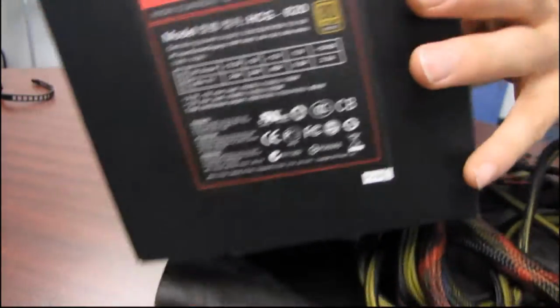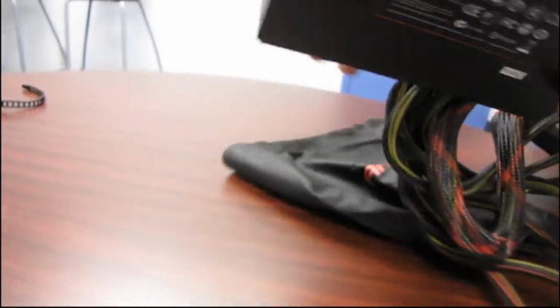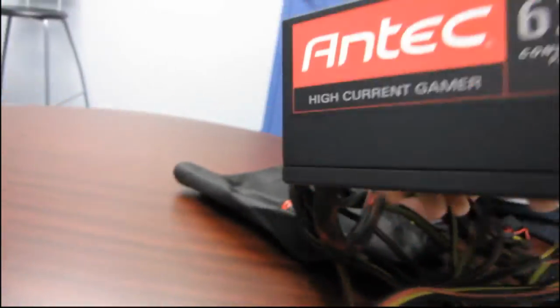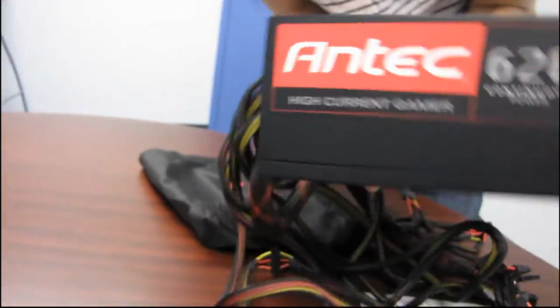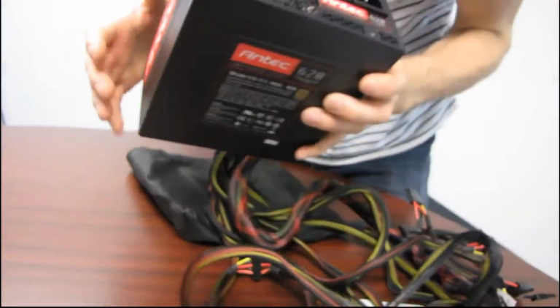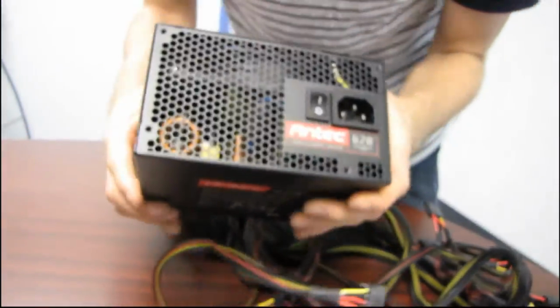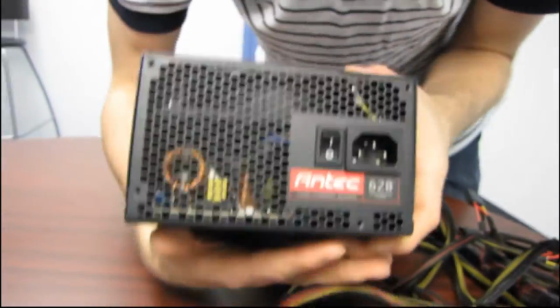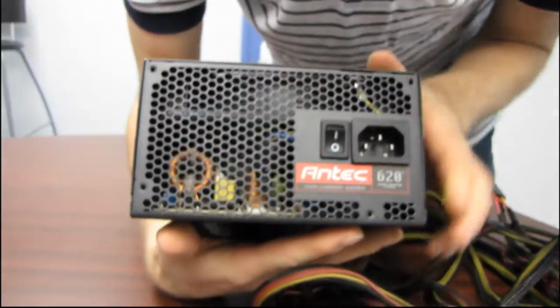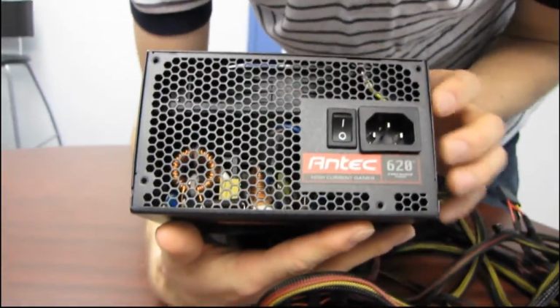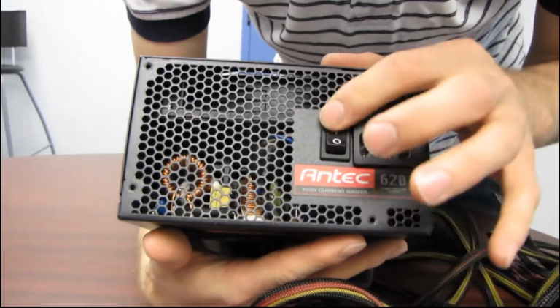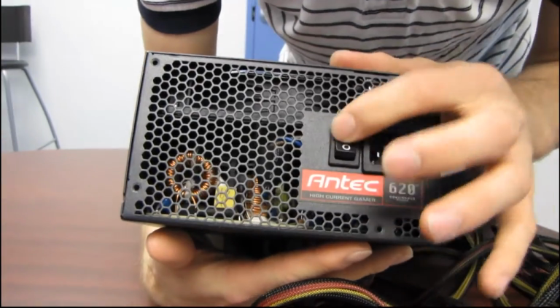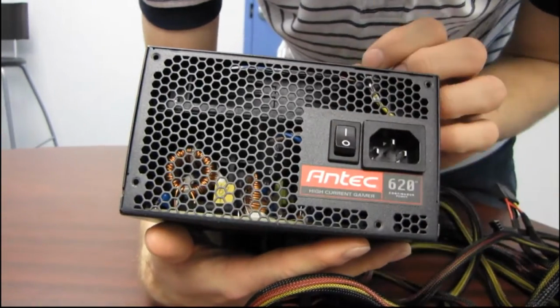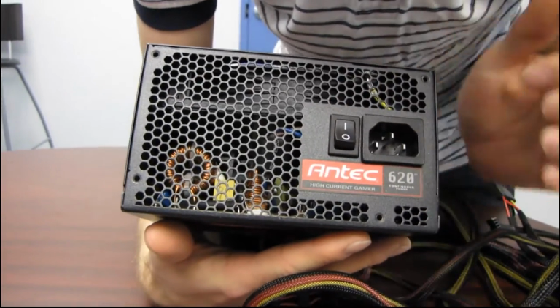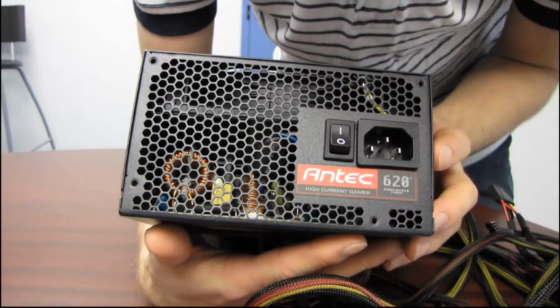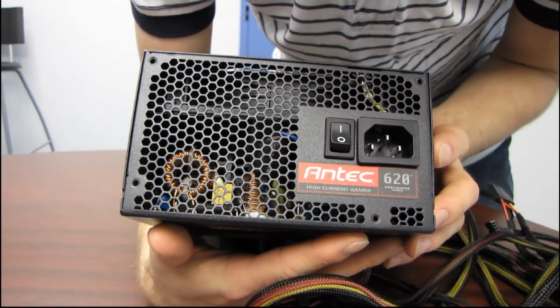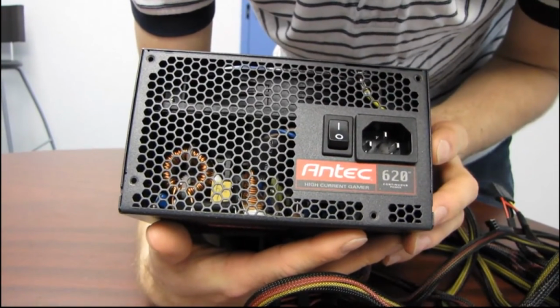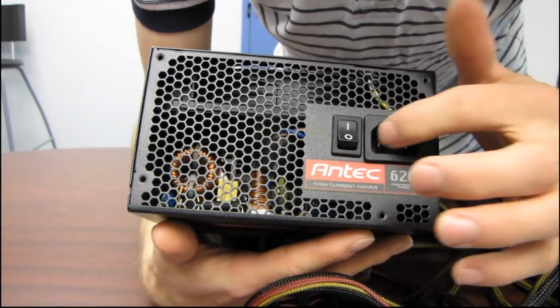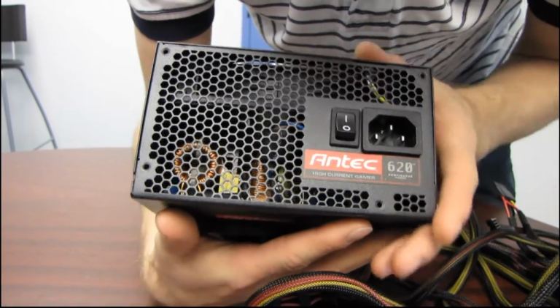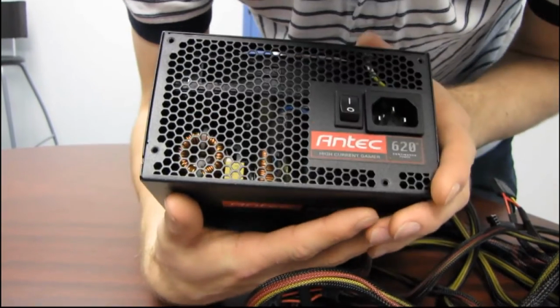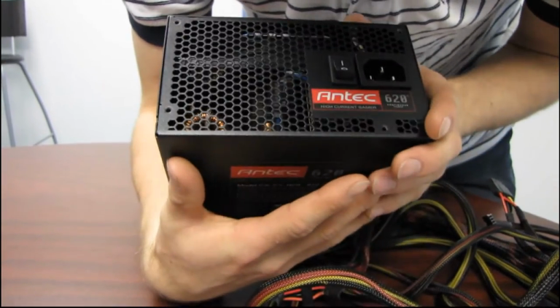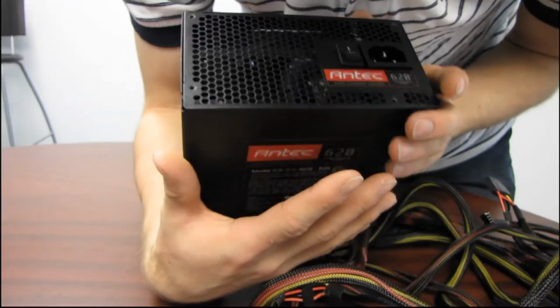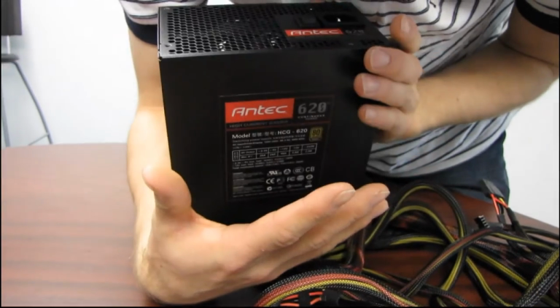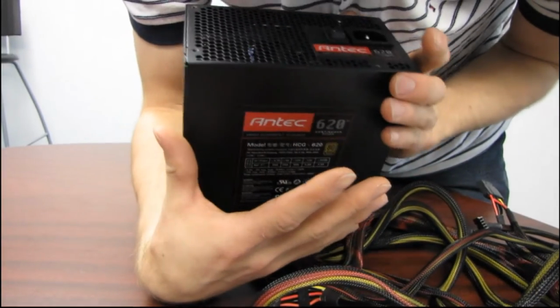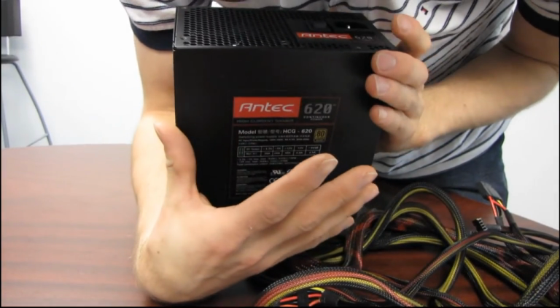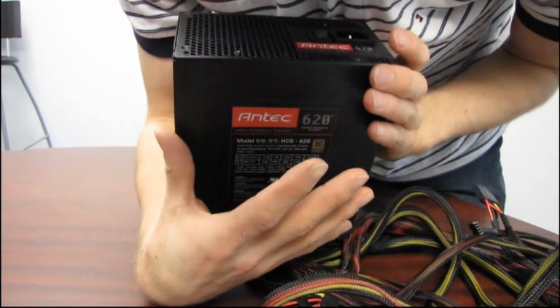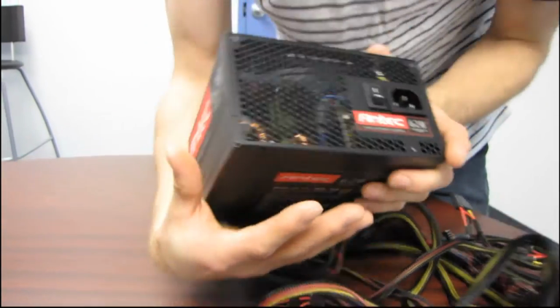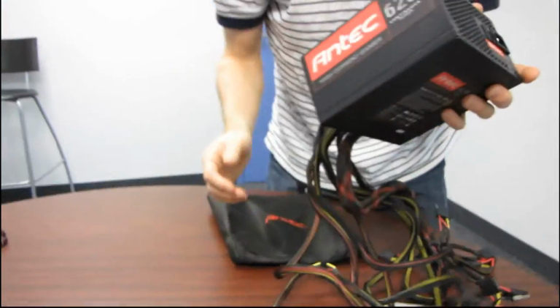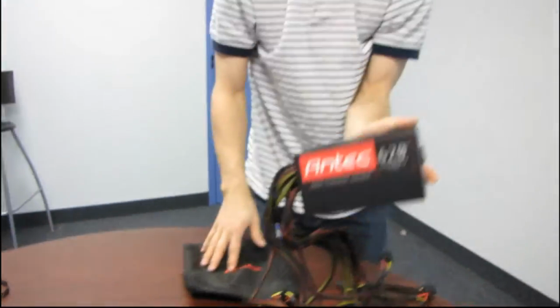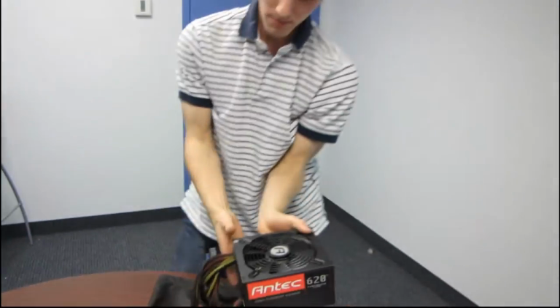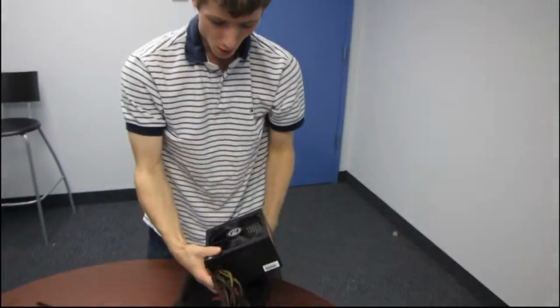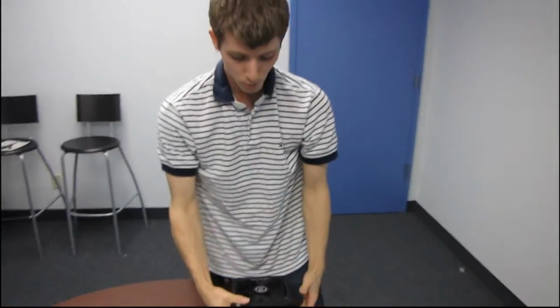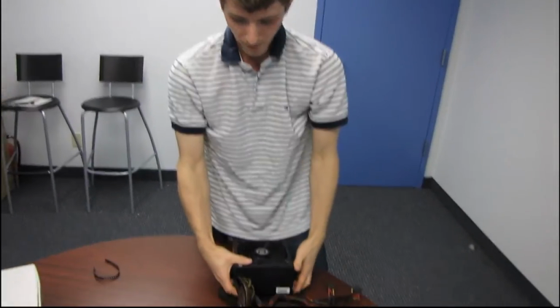Let's look at the back of the unit before we wrap up. We've got a power switch as well as a plug for your power. That pretty much does it — thank you for checking out my unboxing. Wait, one more thing!